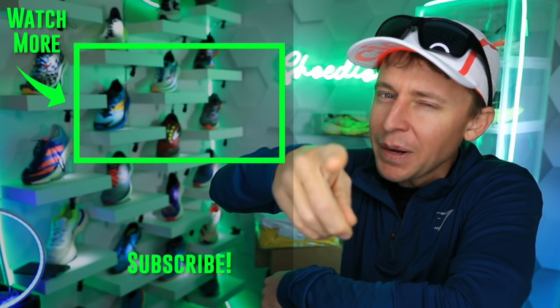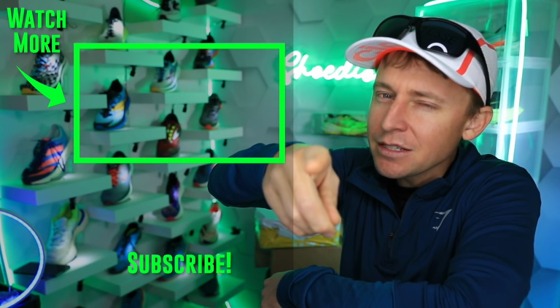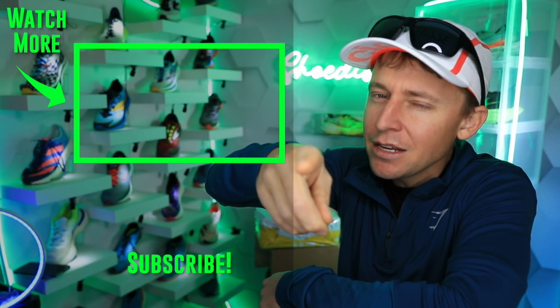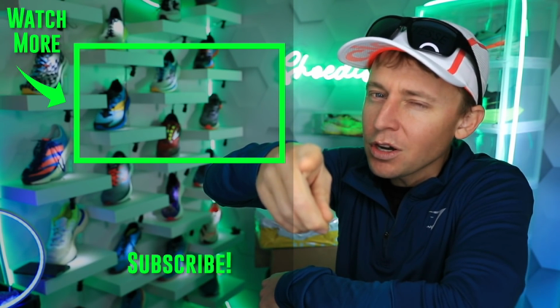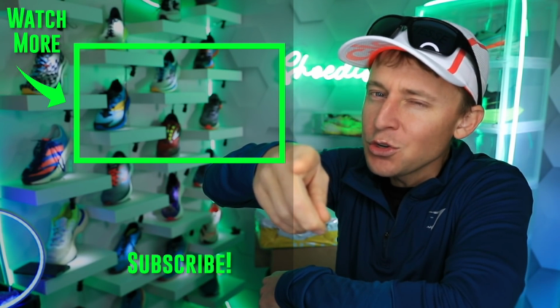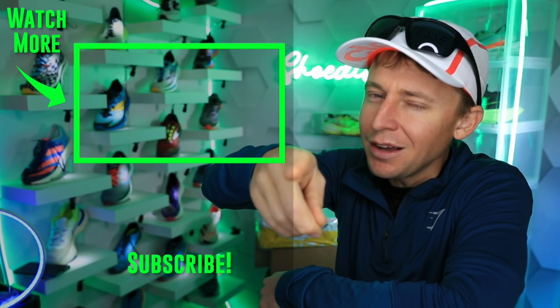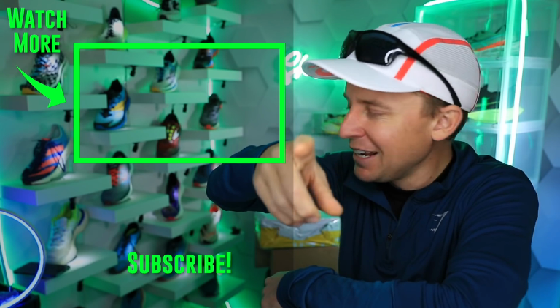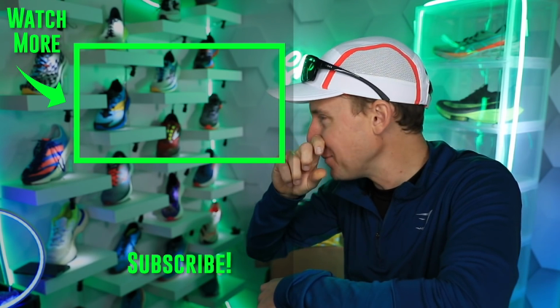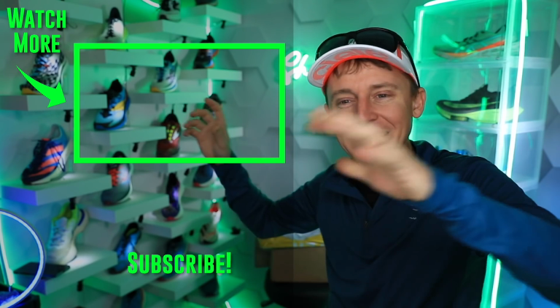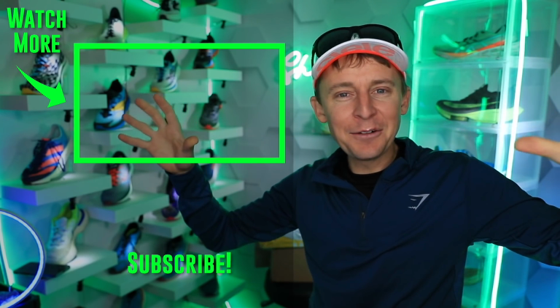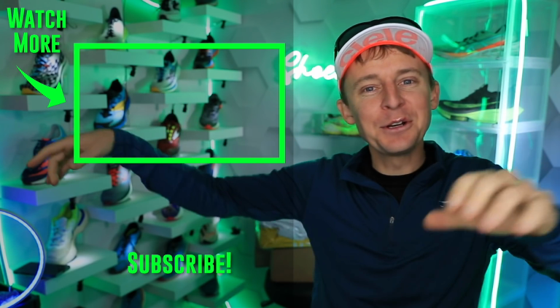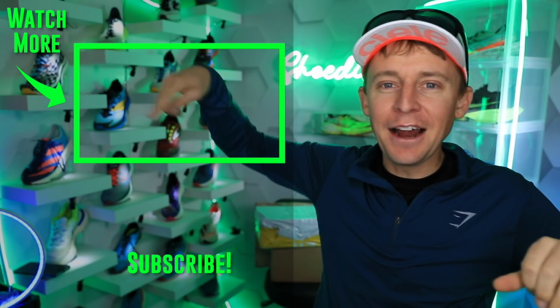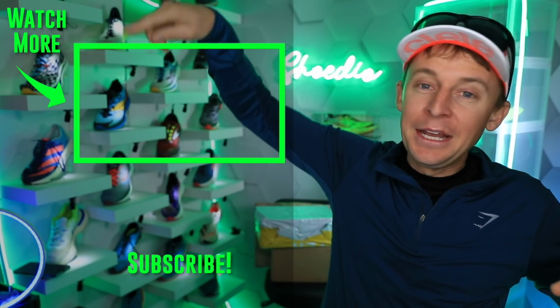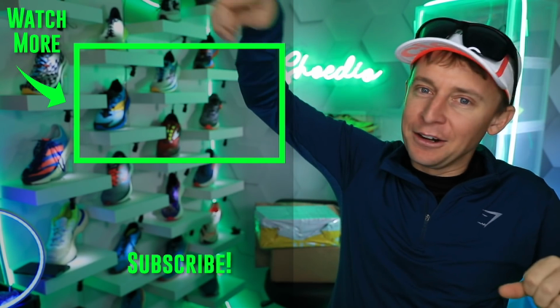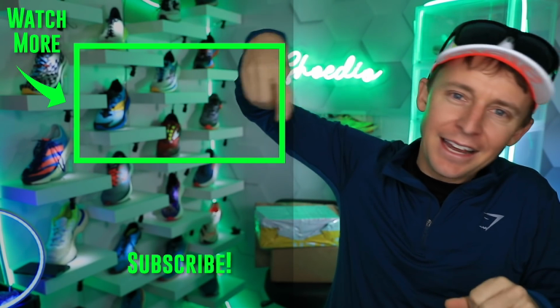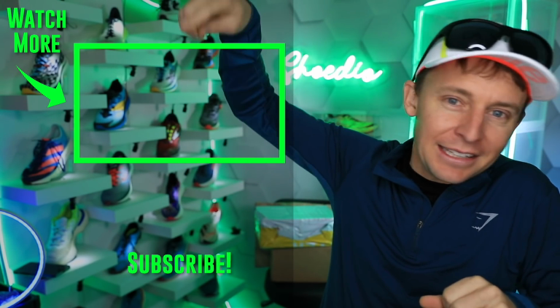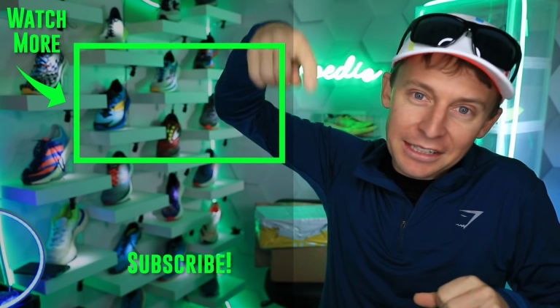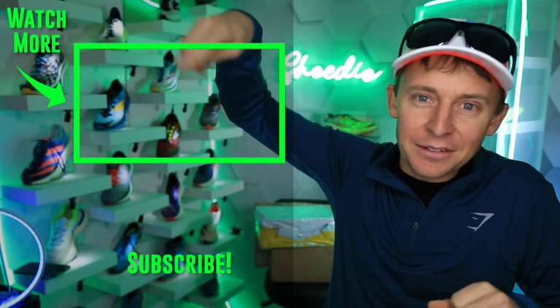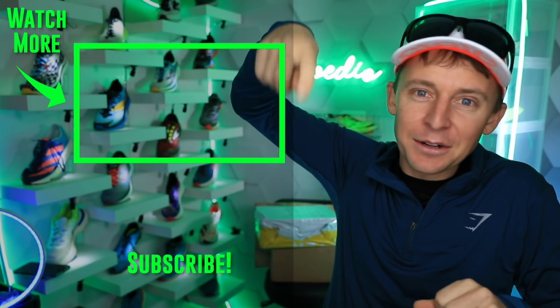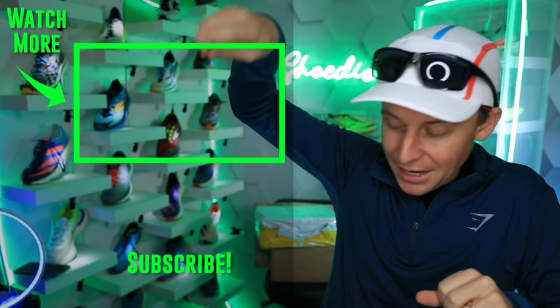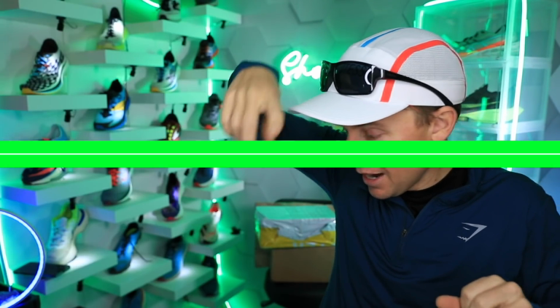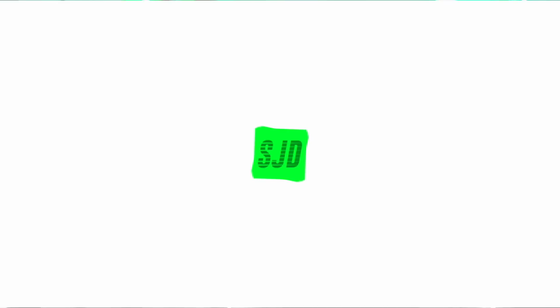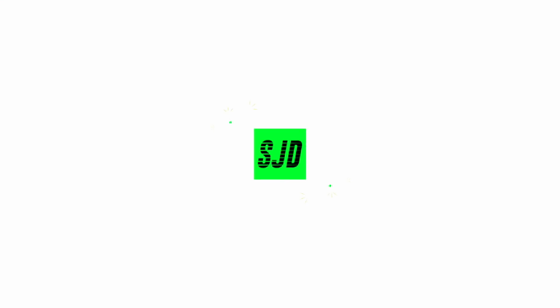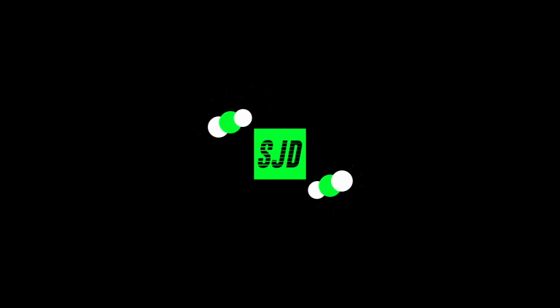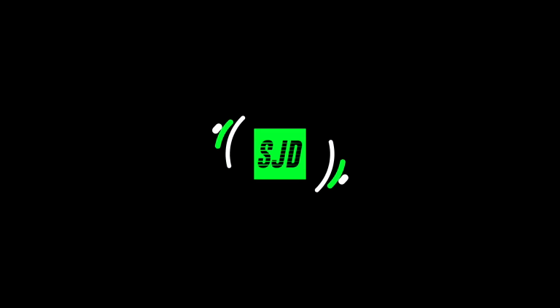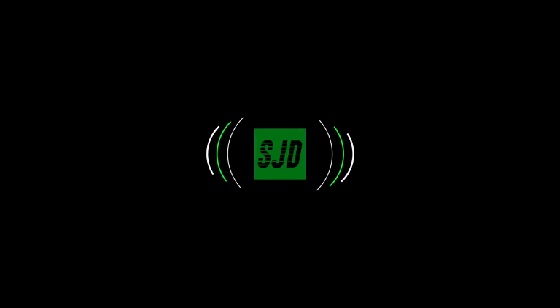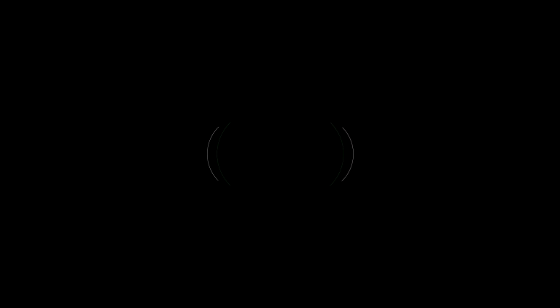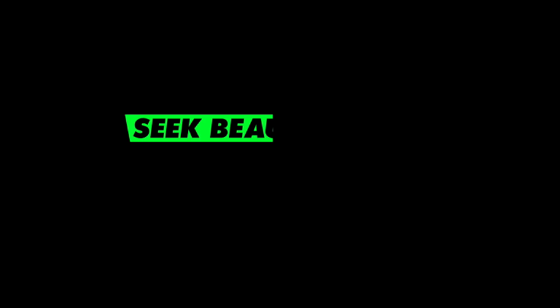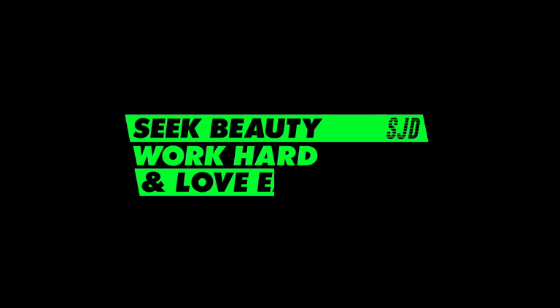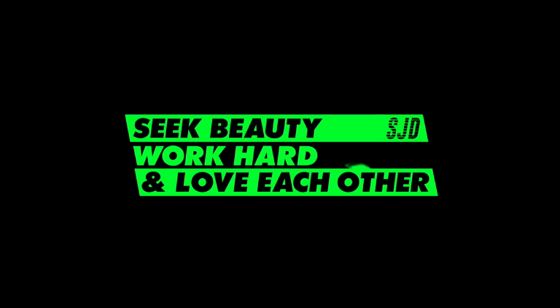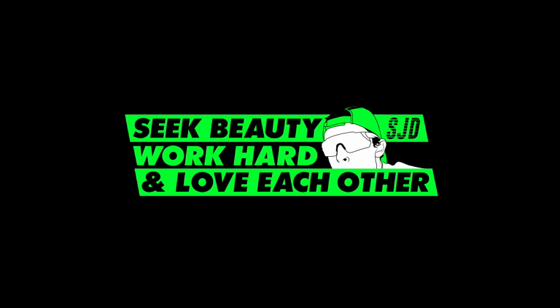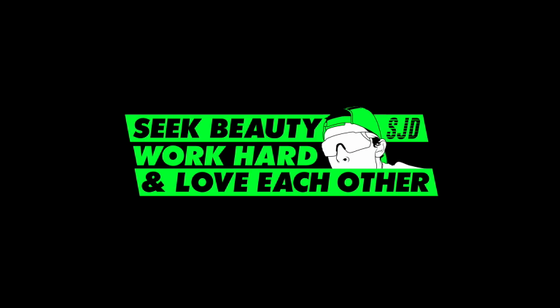Let's toss it to the marathon training playlist for Rotterdam. Rotterdam, please — The Netherlands, let's make it happen. Might need to sneak in through a cargo ship — just kidding, I don't want to get in trouble. Seek beauty, work hard, and love each other. See you tomorrow.